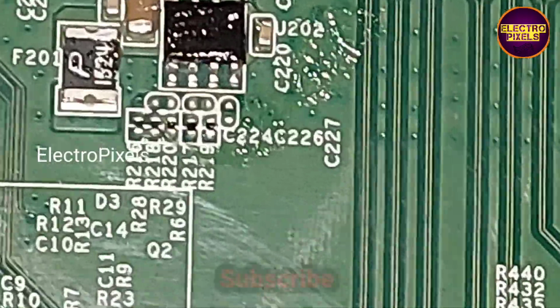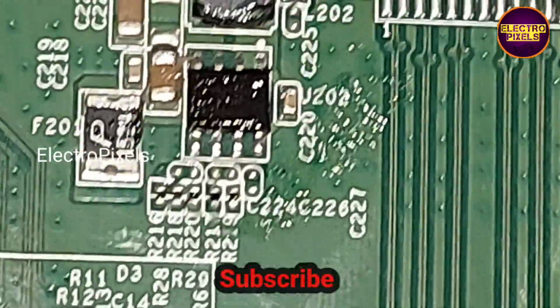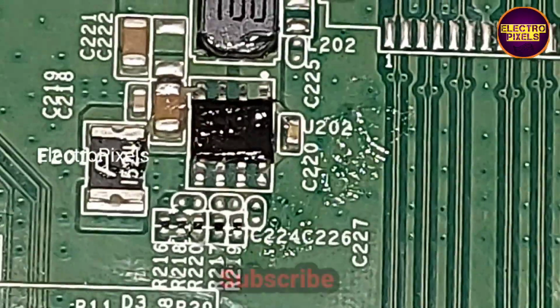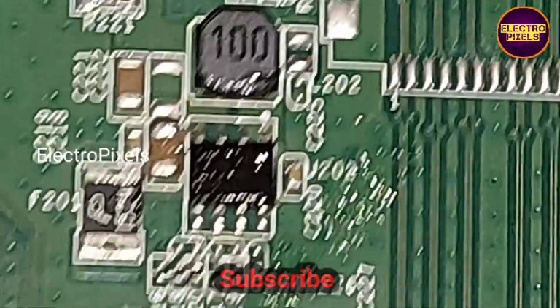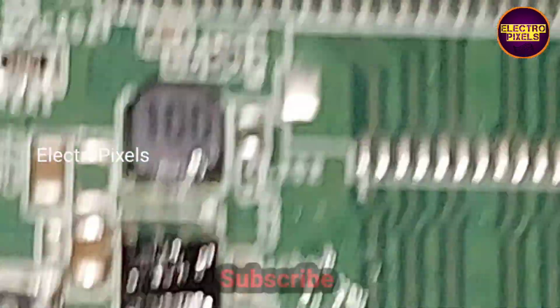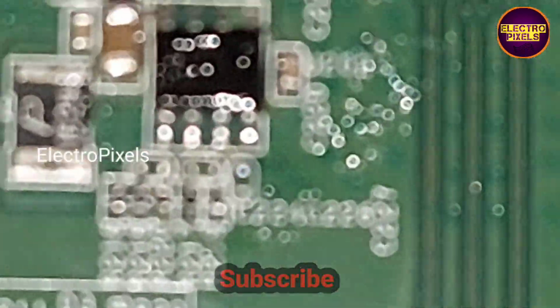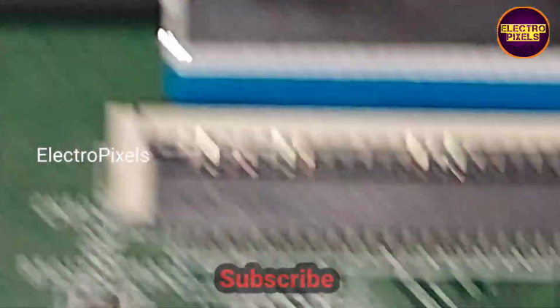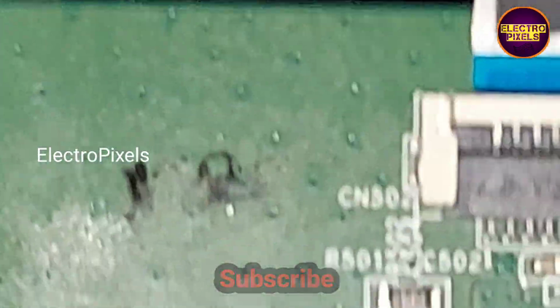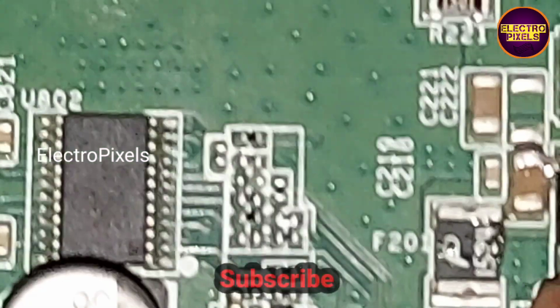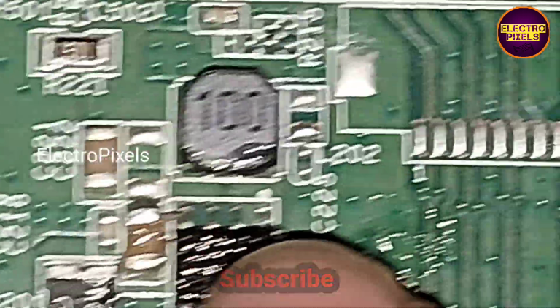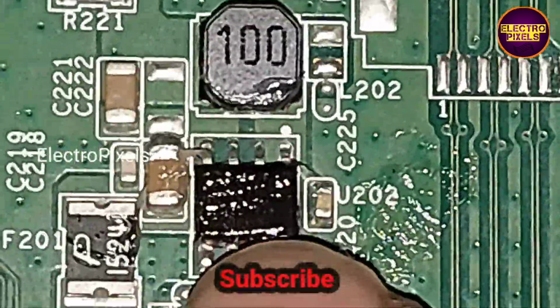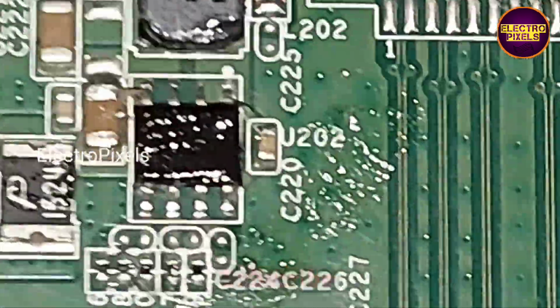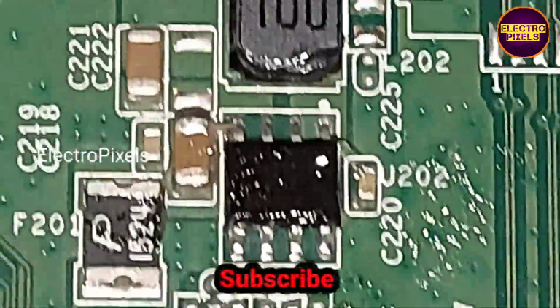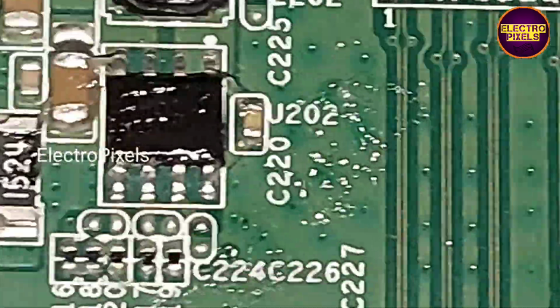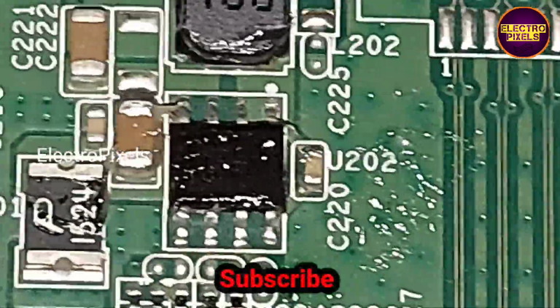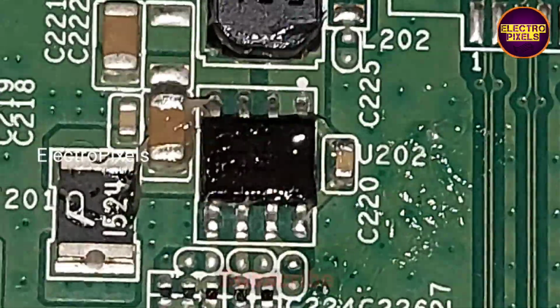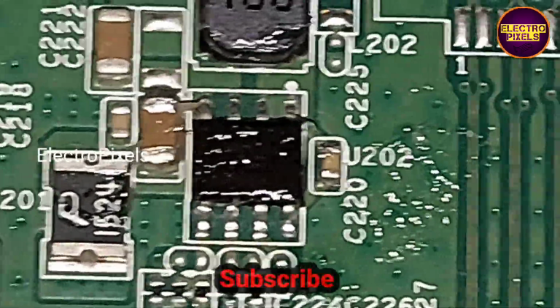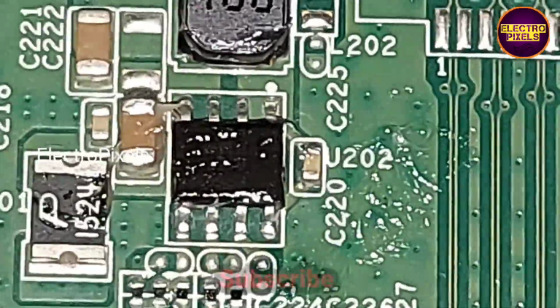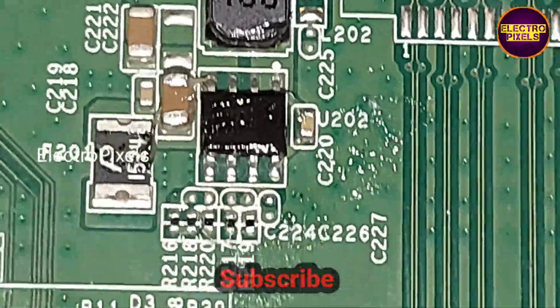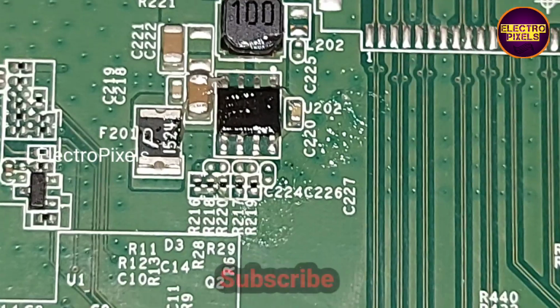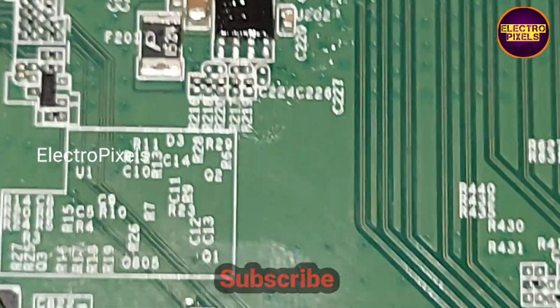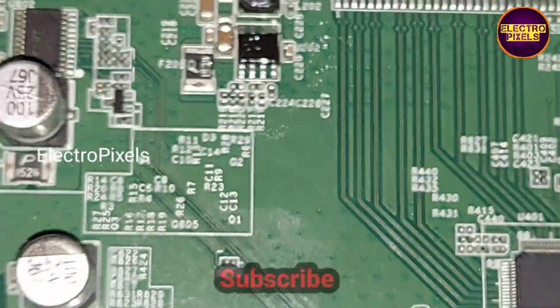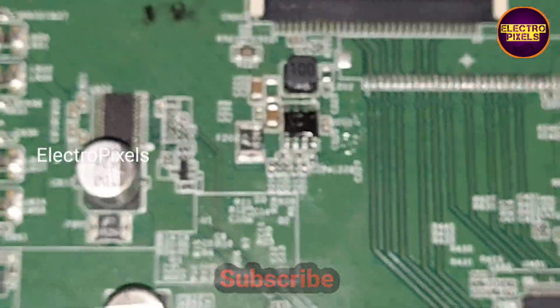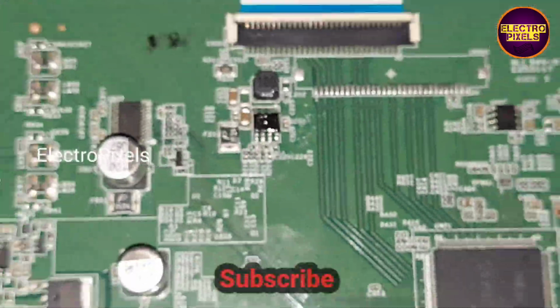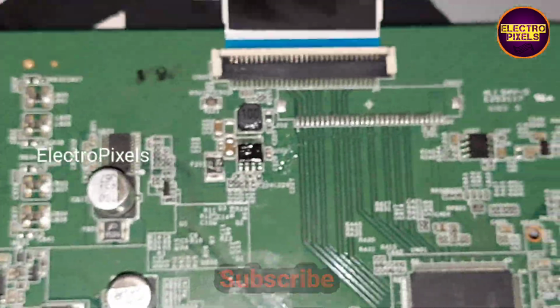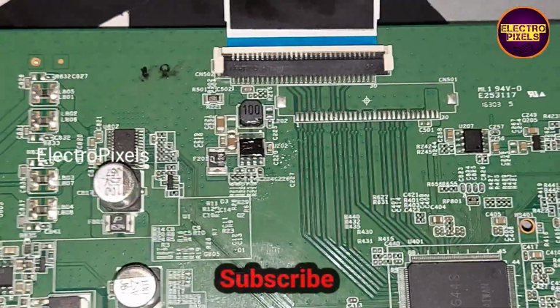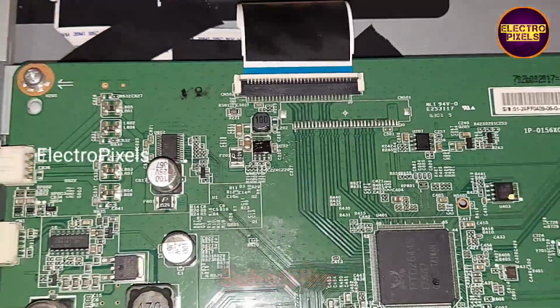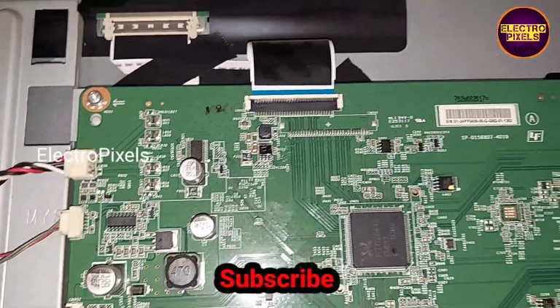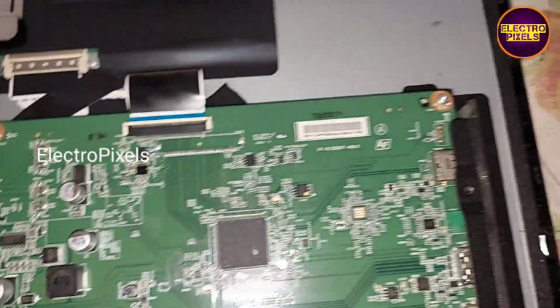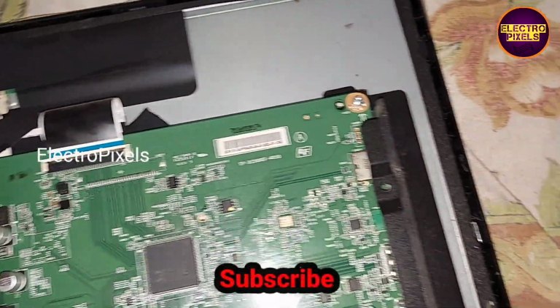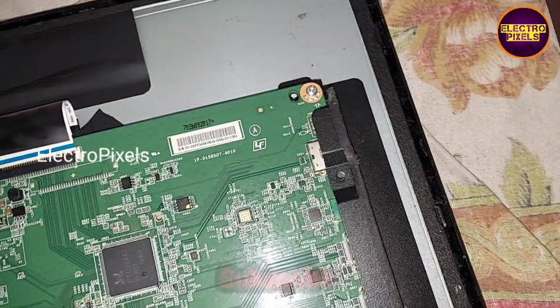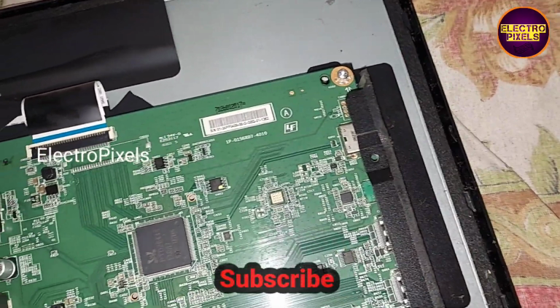Here we now replace this 8-pin regulator IC. Now let's turn on the TV and I will show you the output voltage.